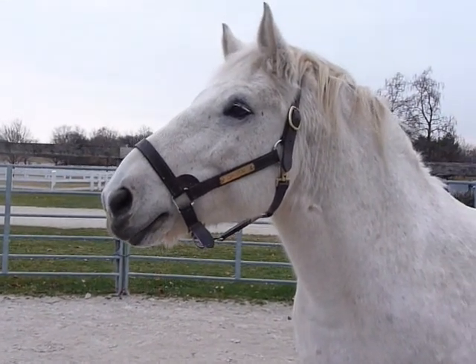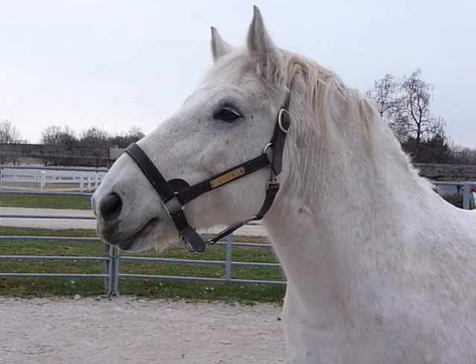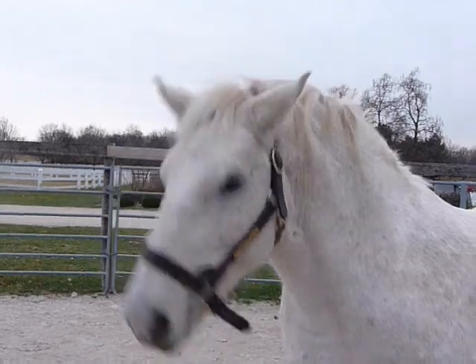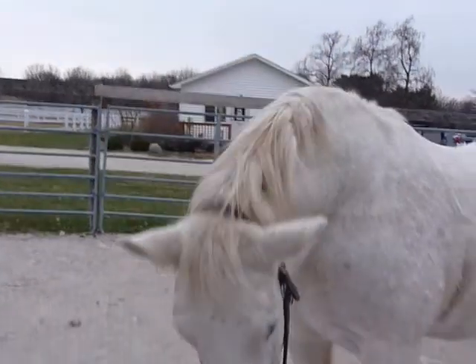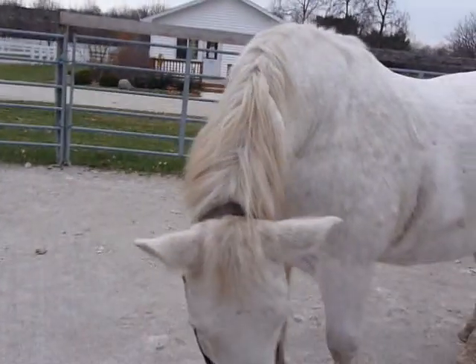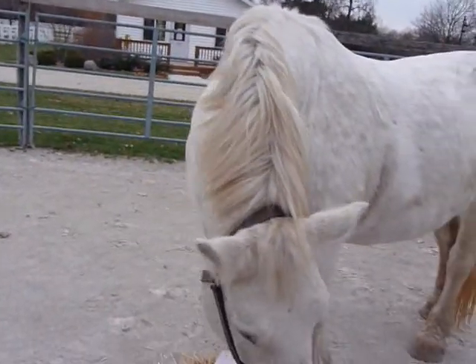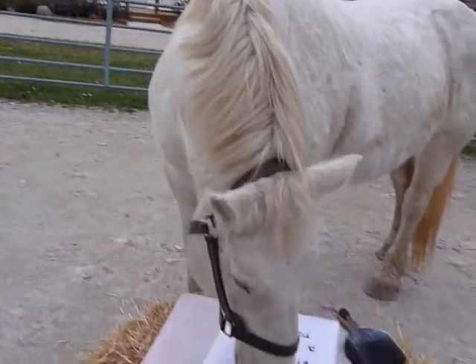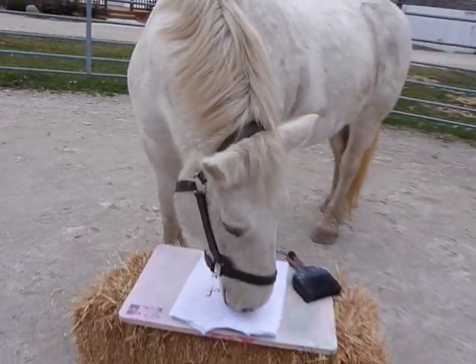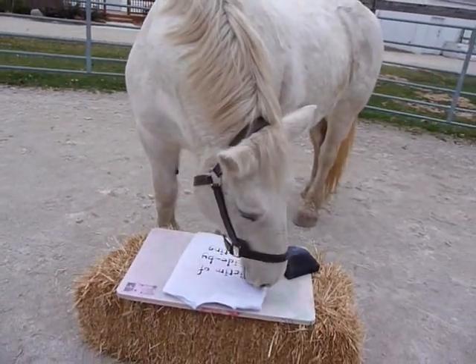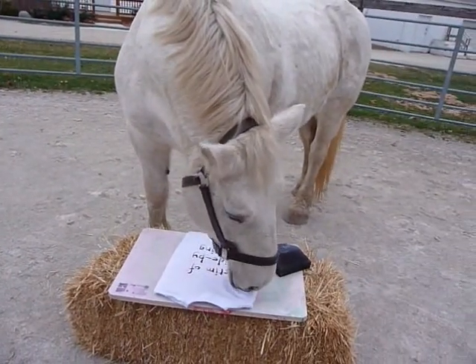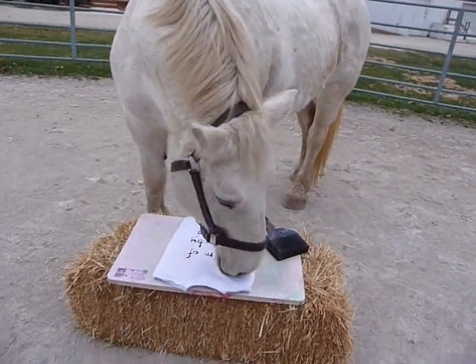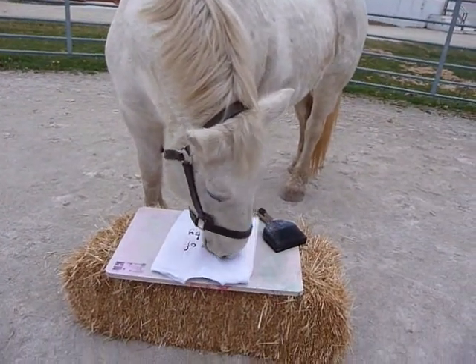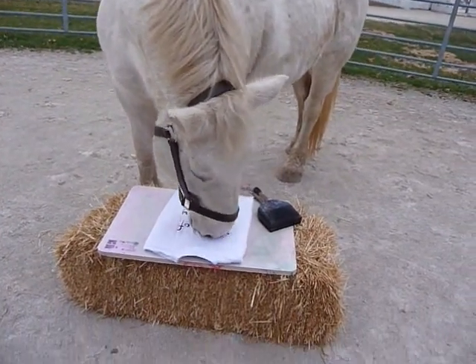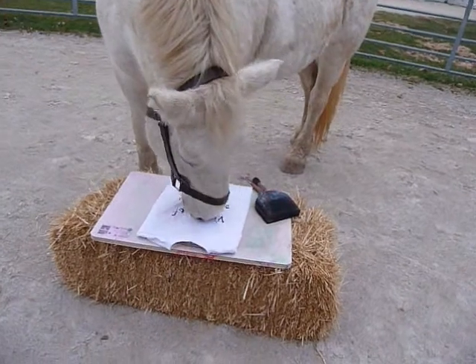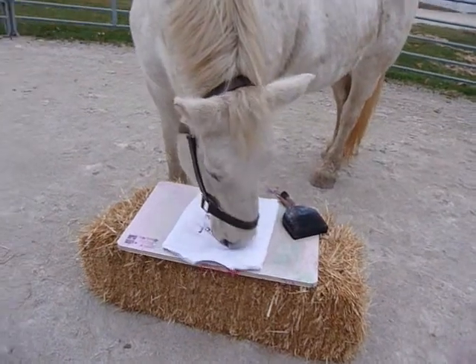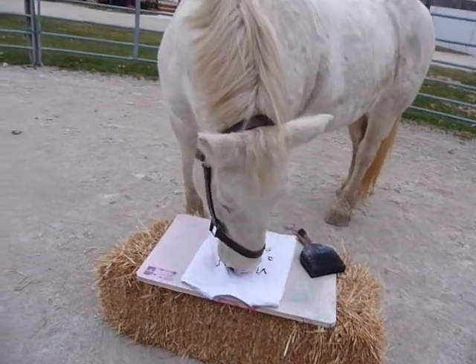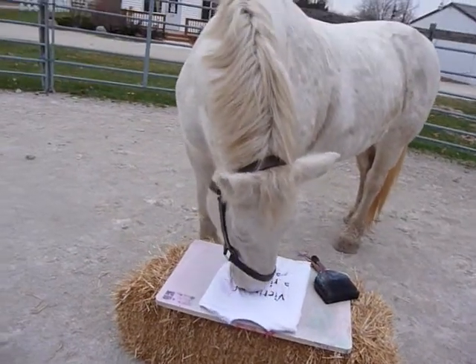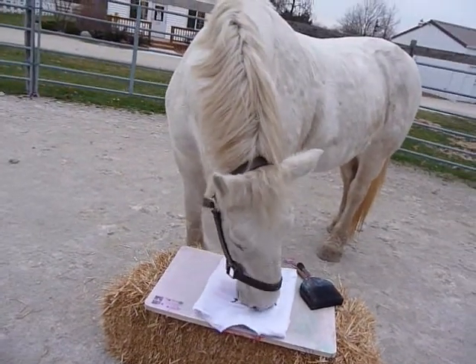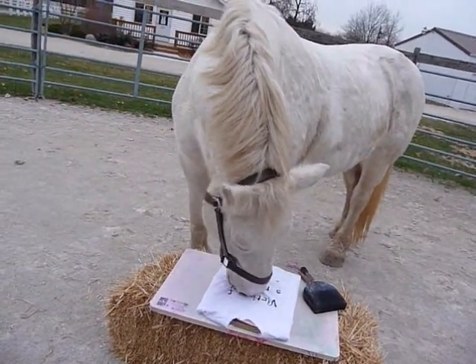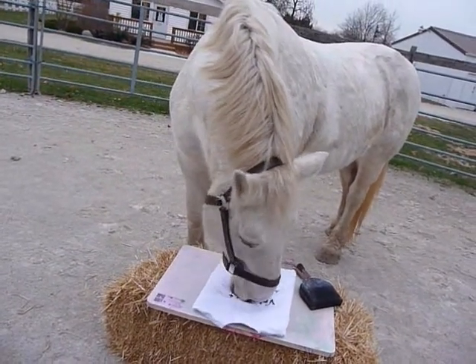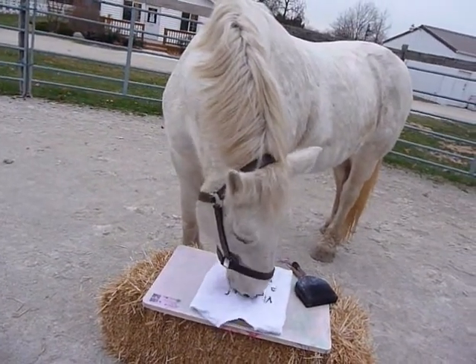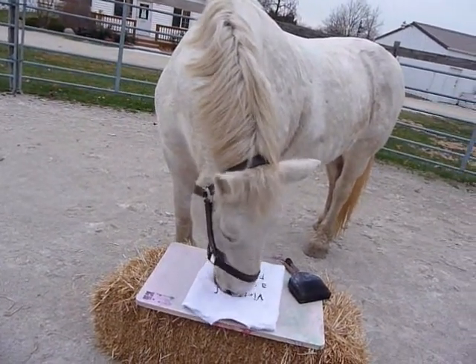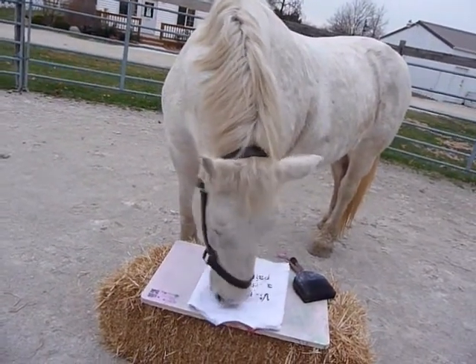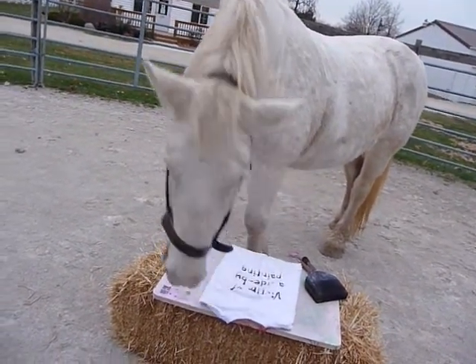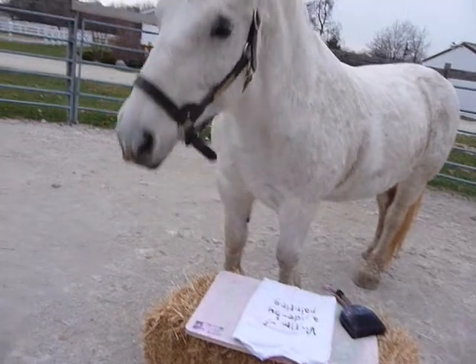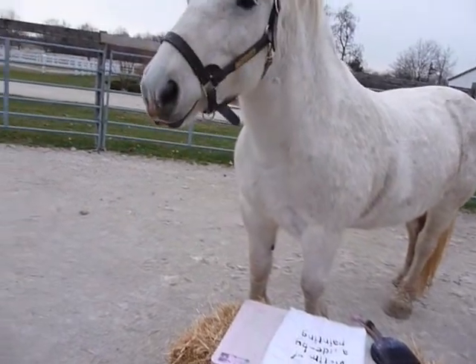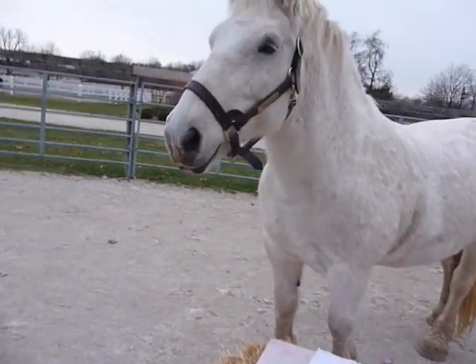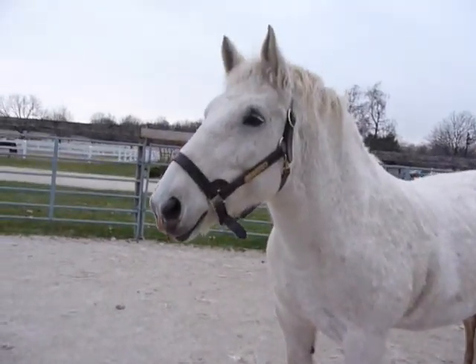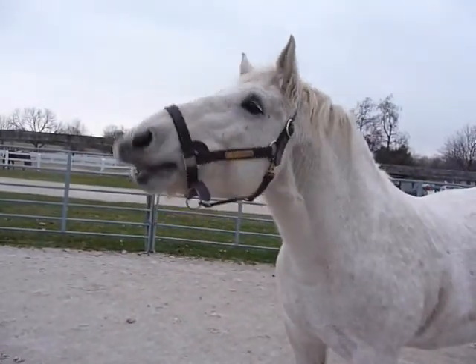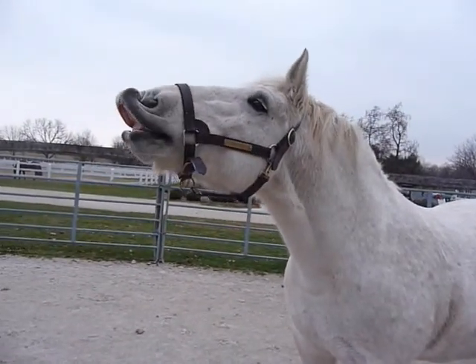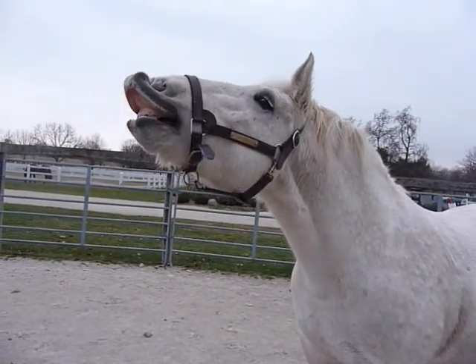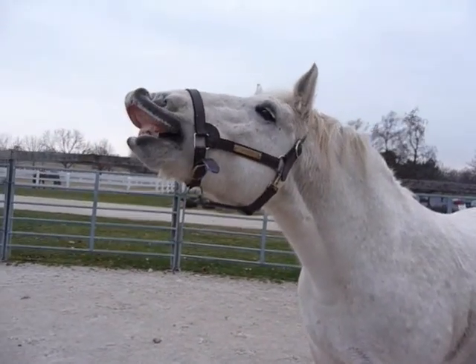Hello, this is Crystal. She is one of our Donata Horses. She's a 13-year-old Percheron Quarter Horse and she is our artist. Today we are going to paint a t-shirt for you.